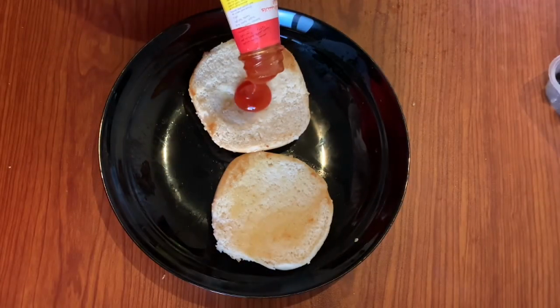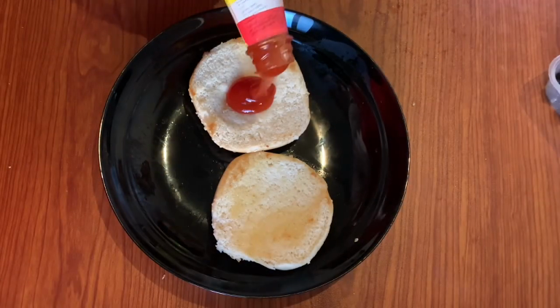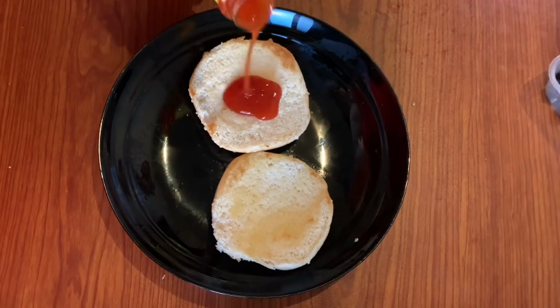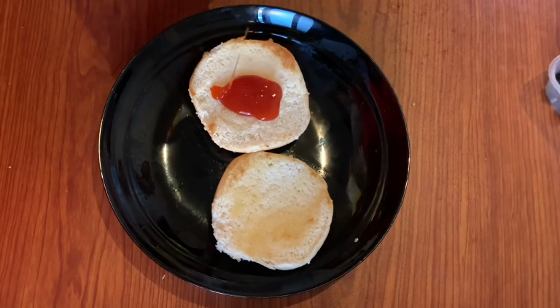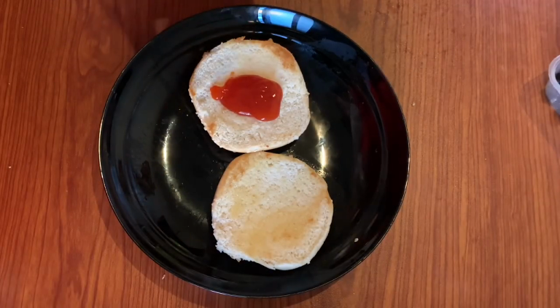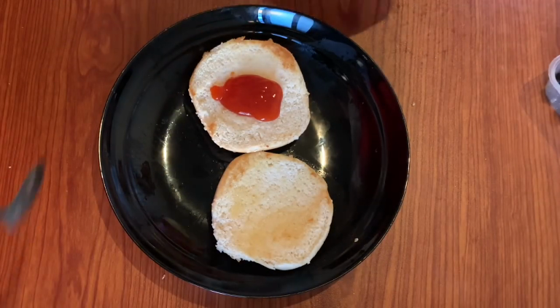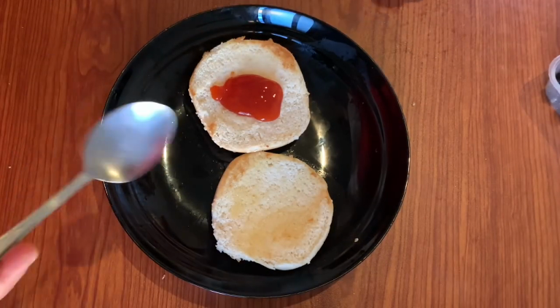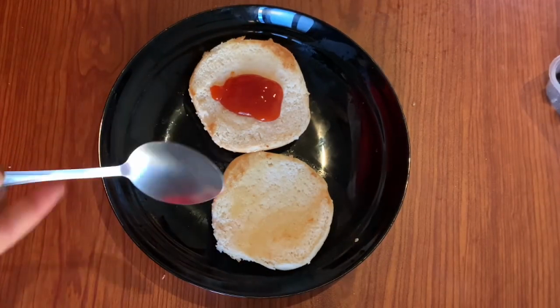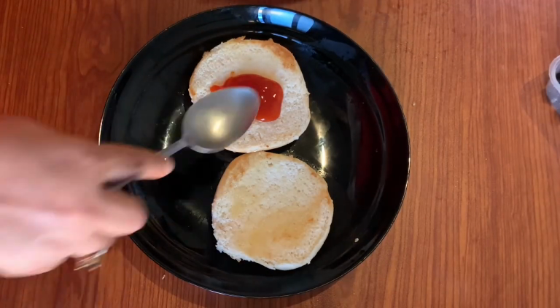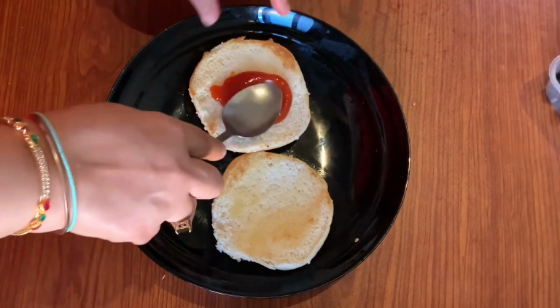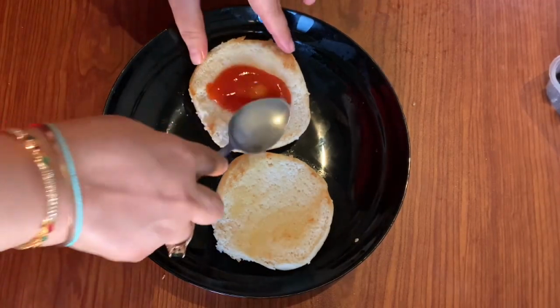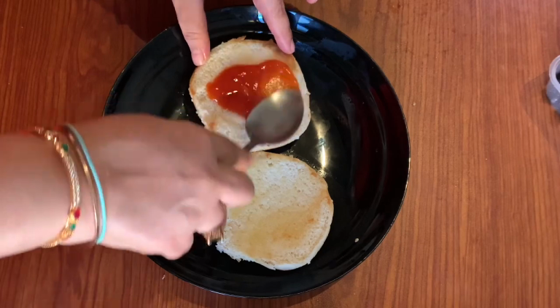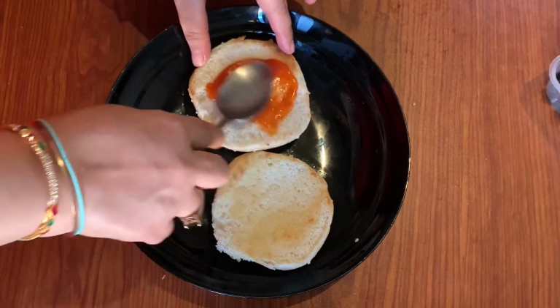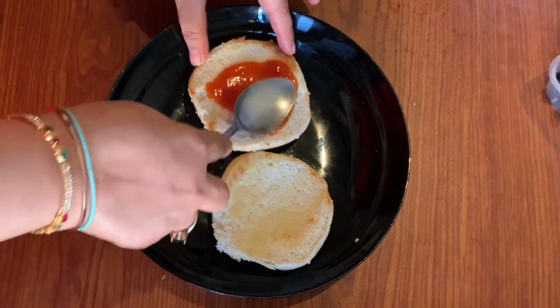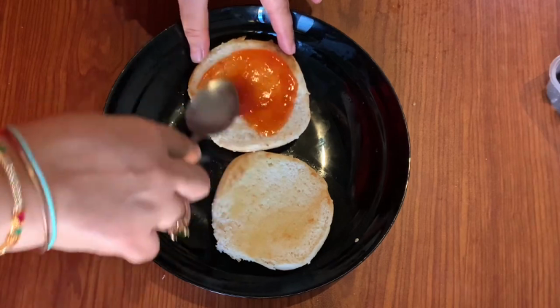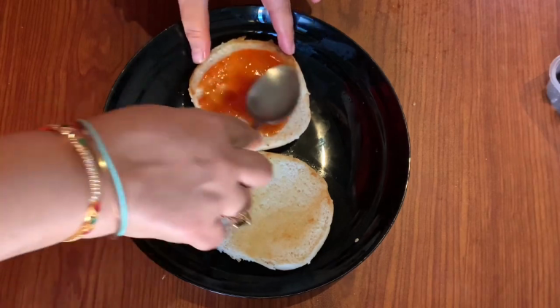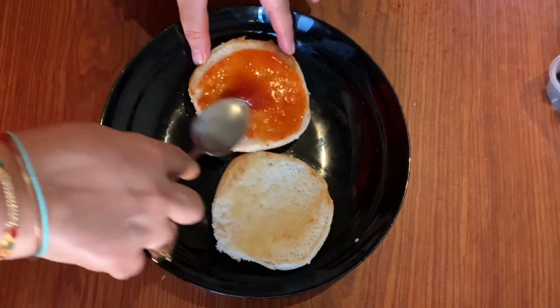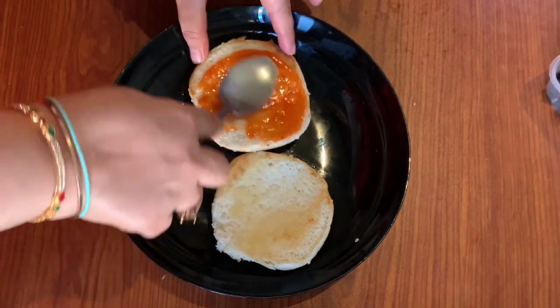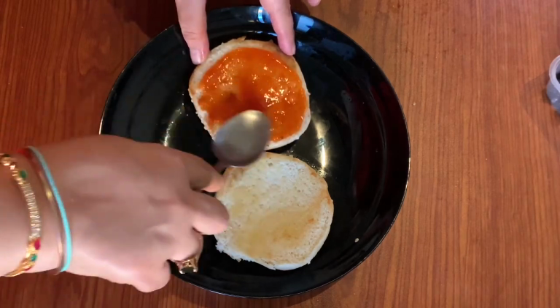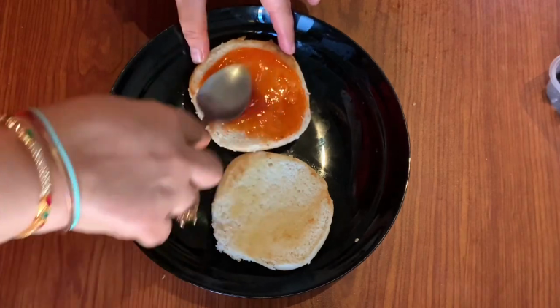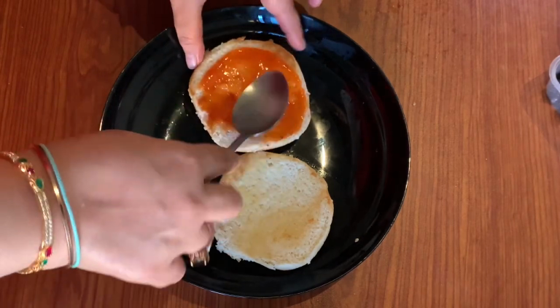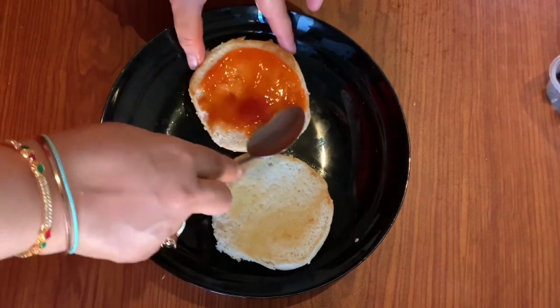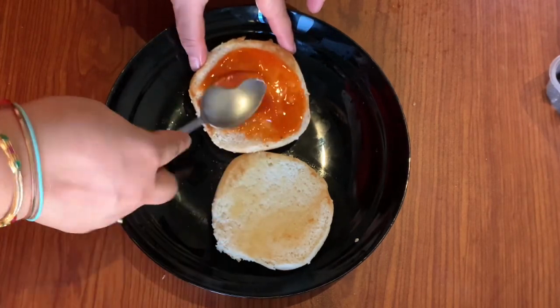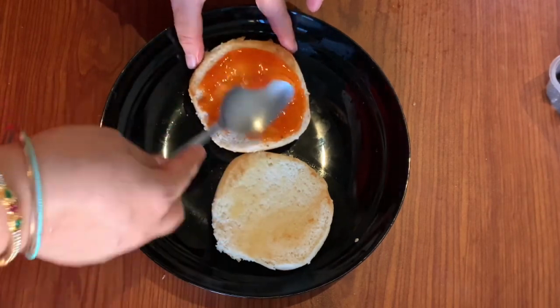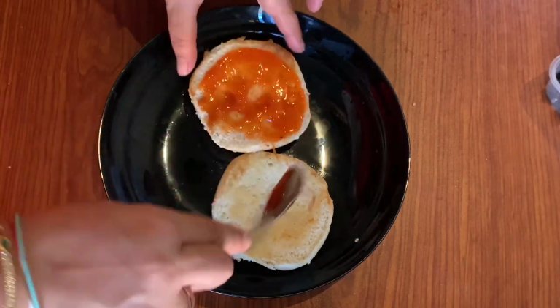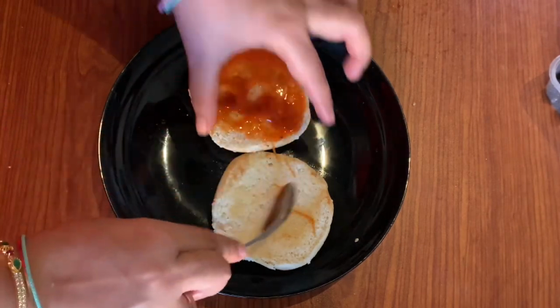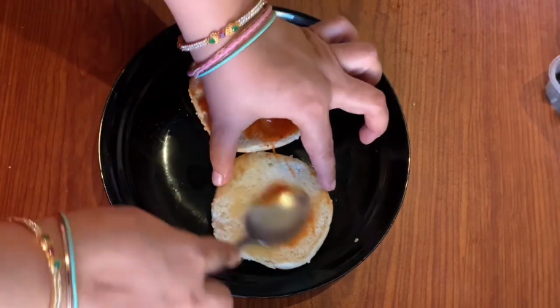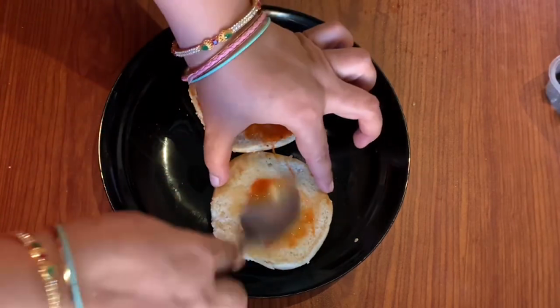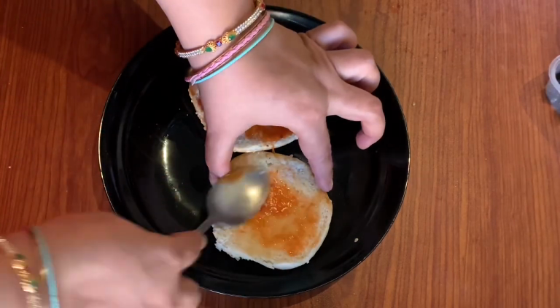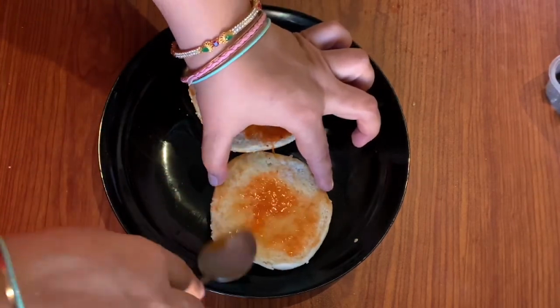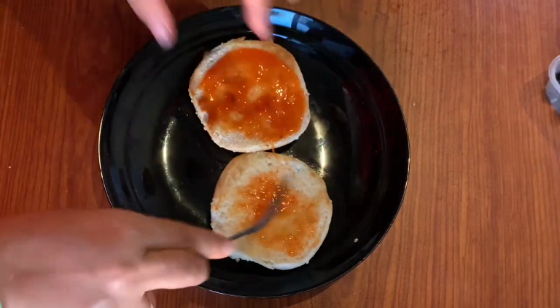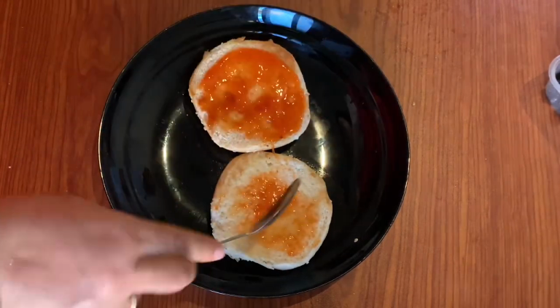Now we will assemble it. First we put on some tomato ketchup. If you want, you can put your favorite sauce — you can also put chili garlic sauce.